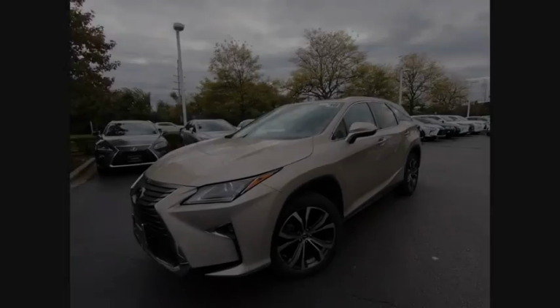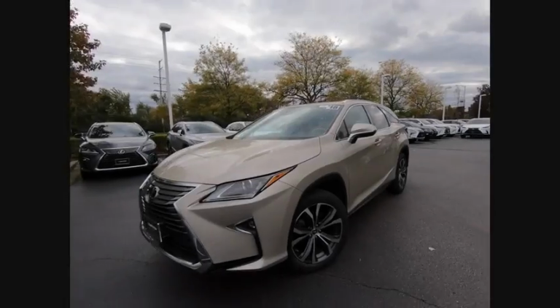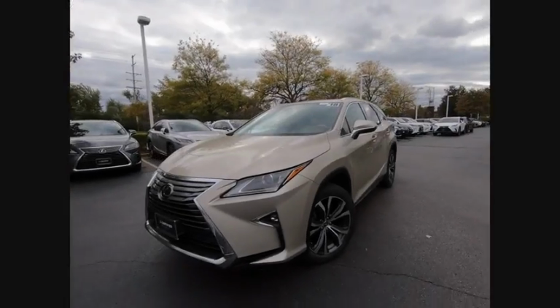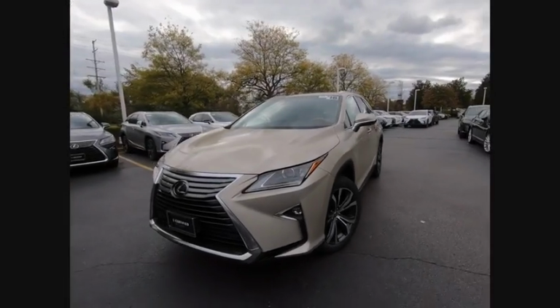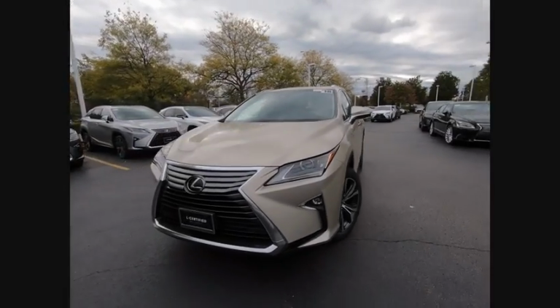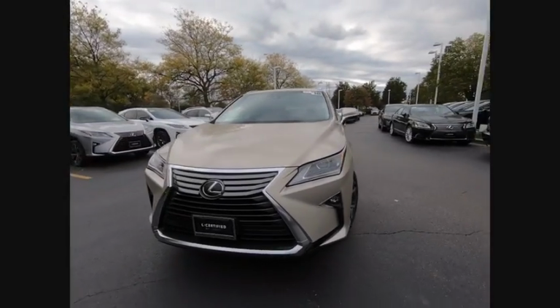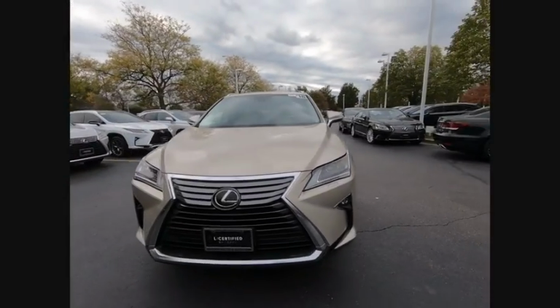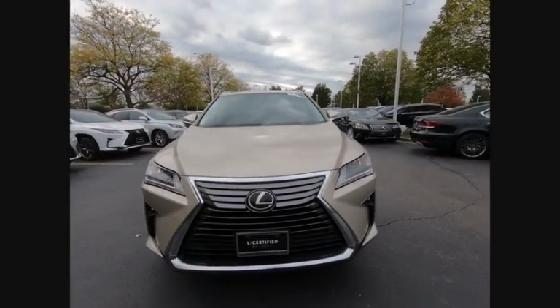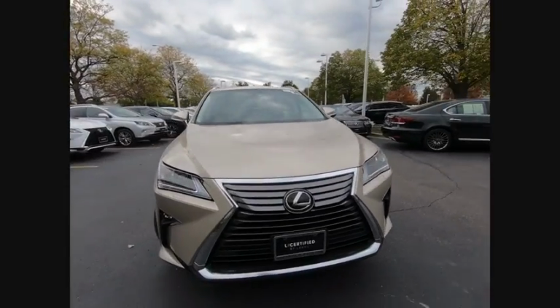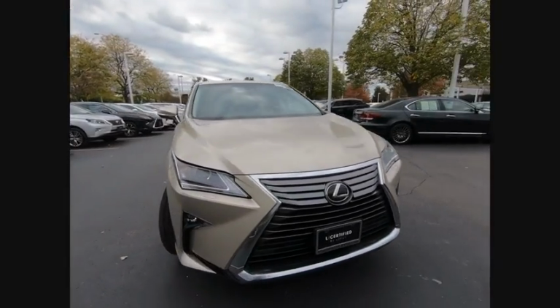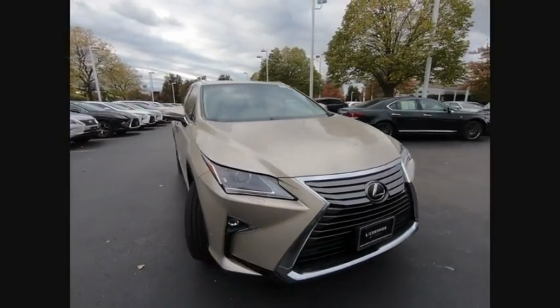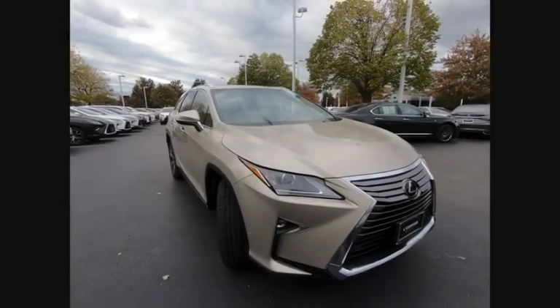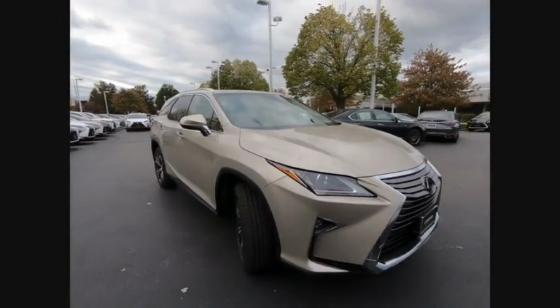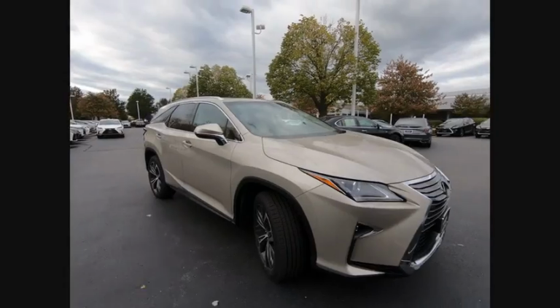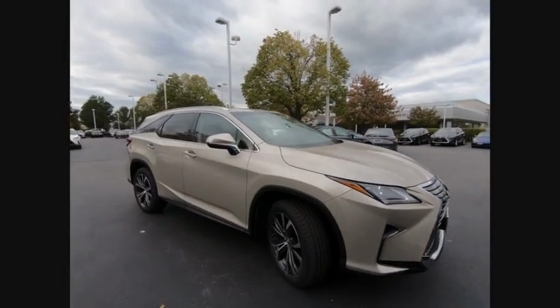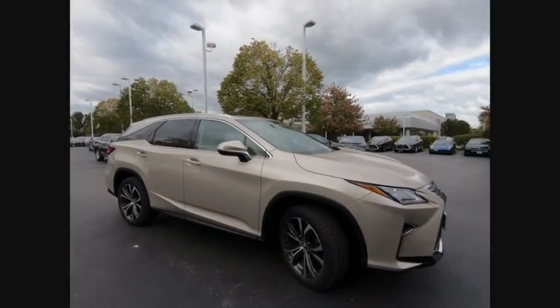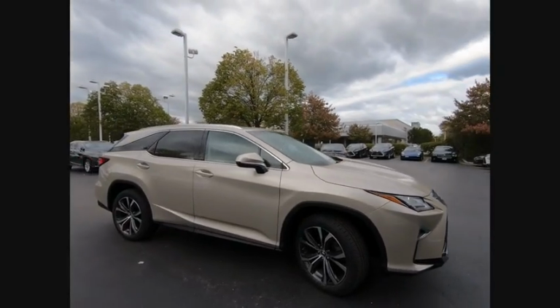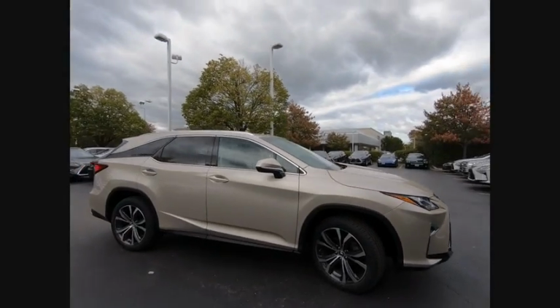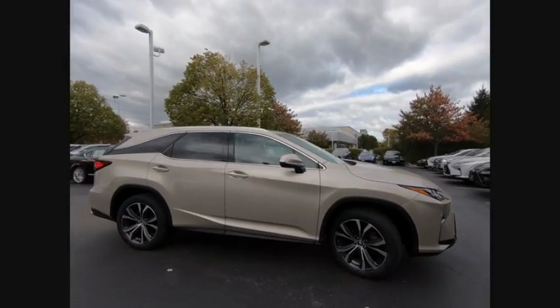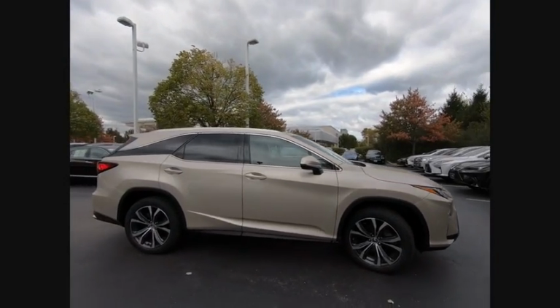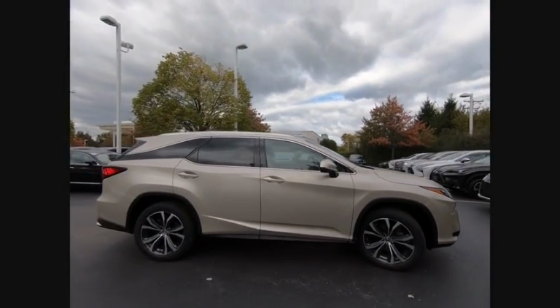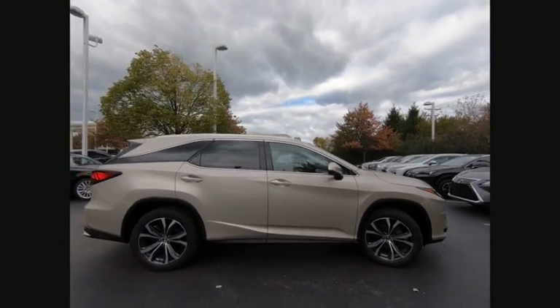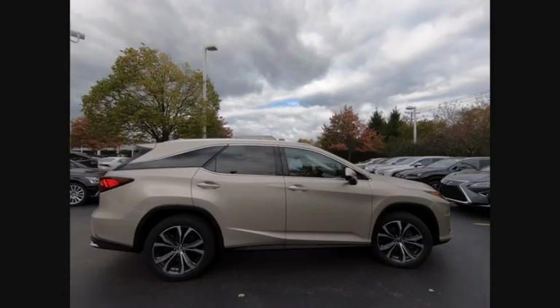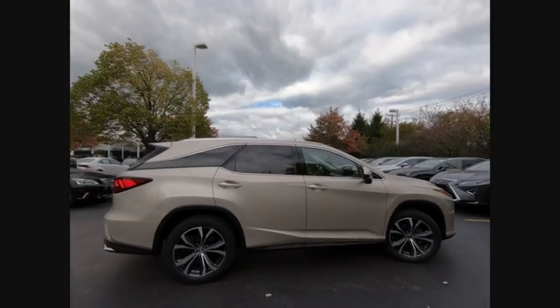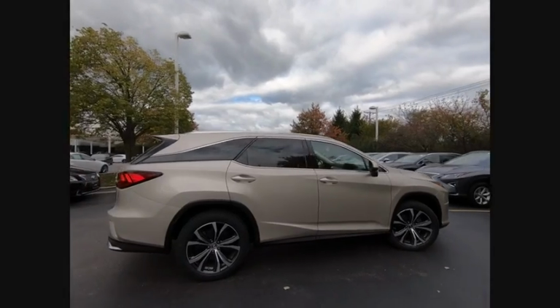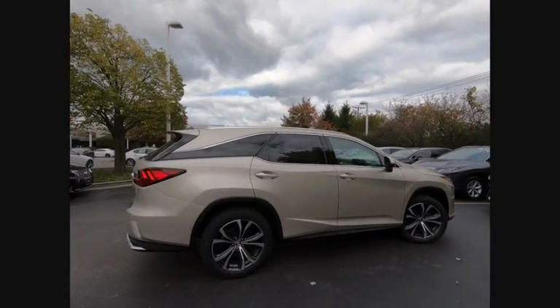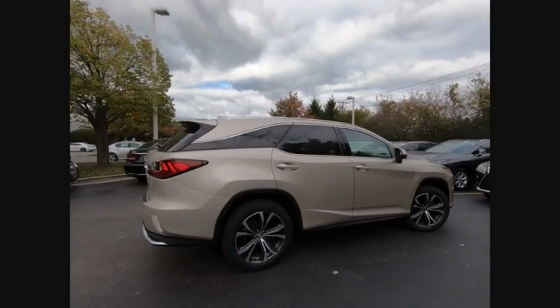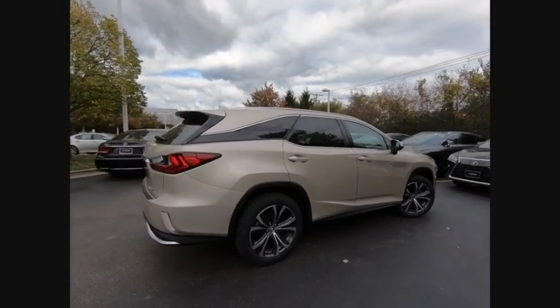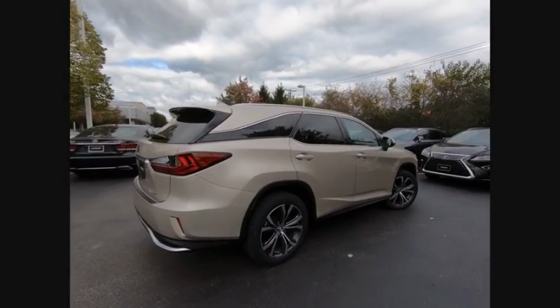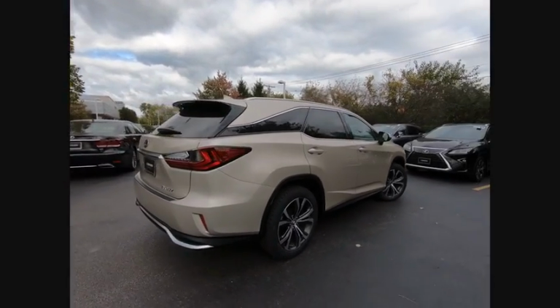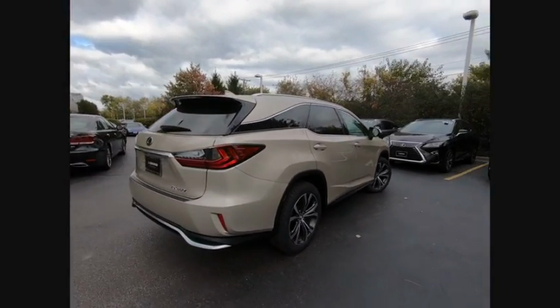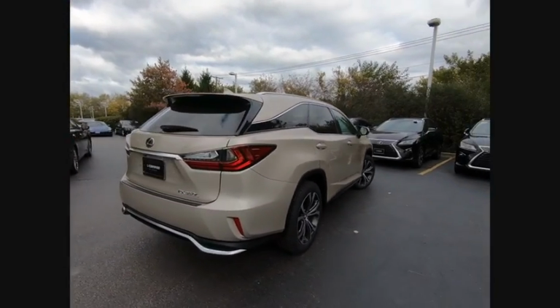Pick up this great vehicle, which is available today. This could be the one you've been searching for. Contact the dealer today and get behind the wheel today. This vehicle has less than 20,000 miles.